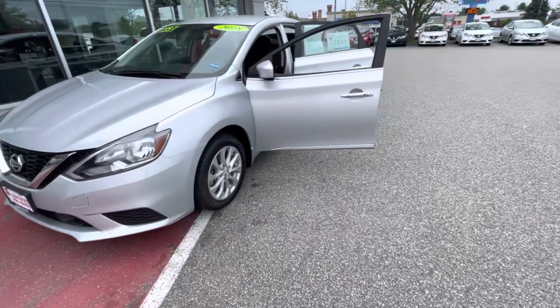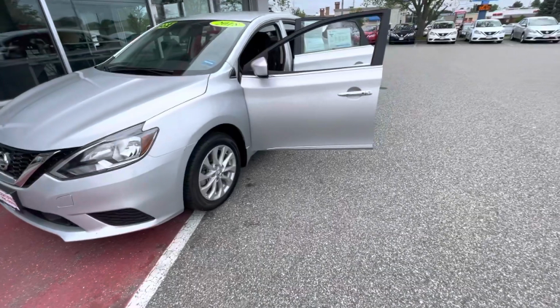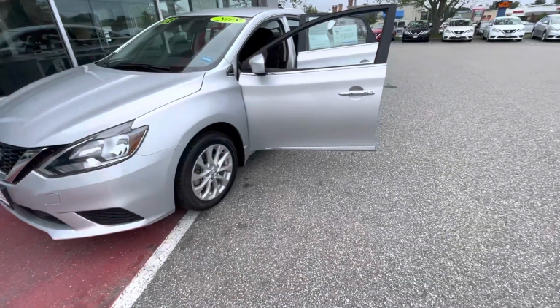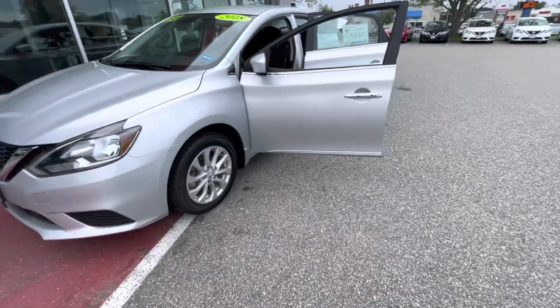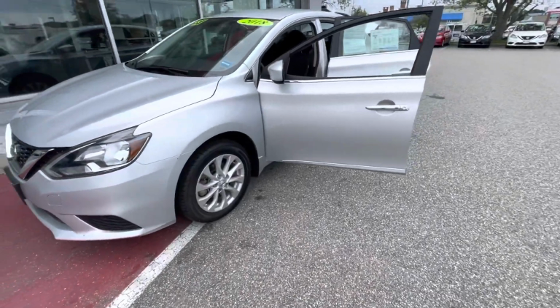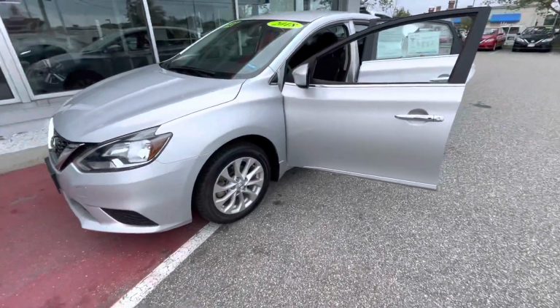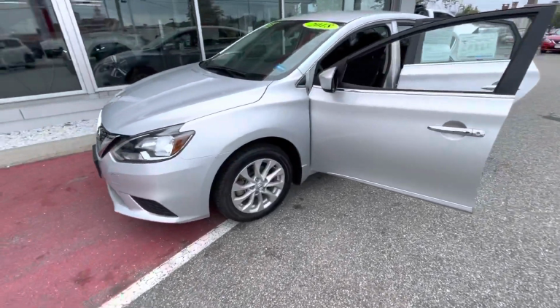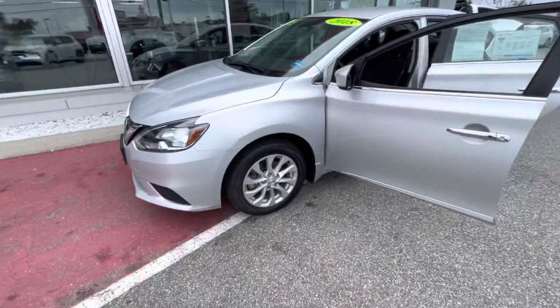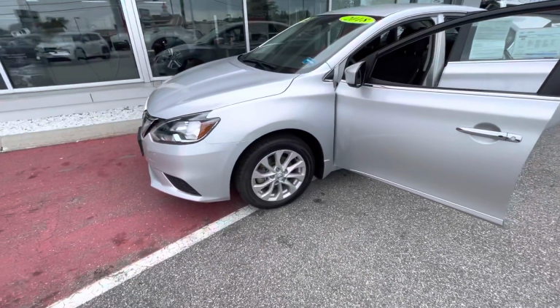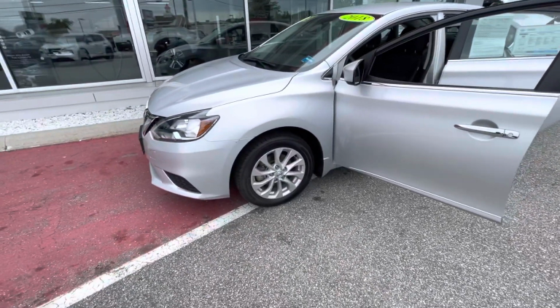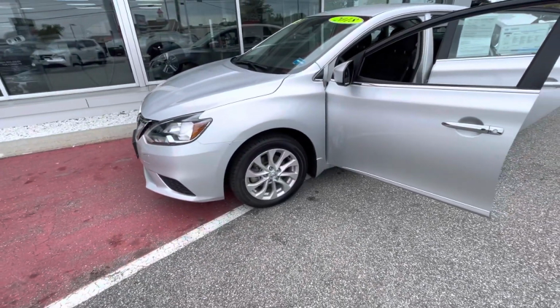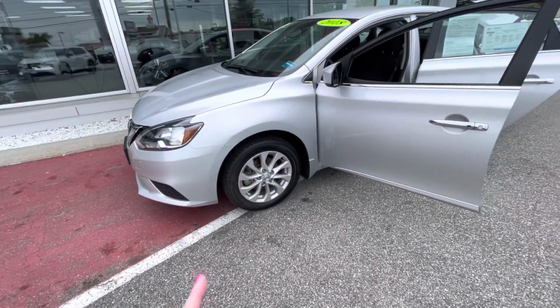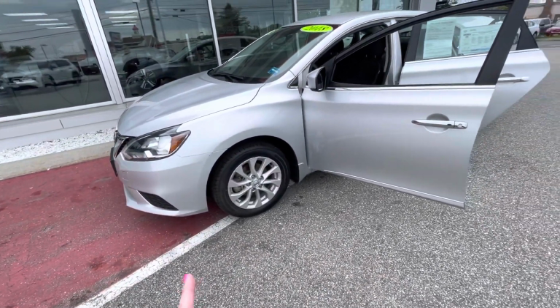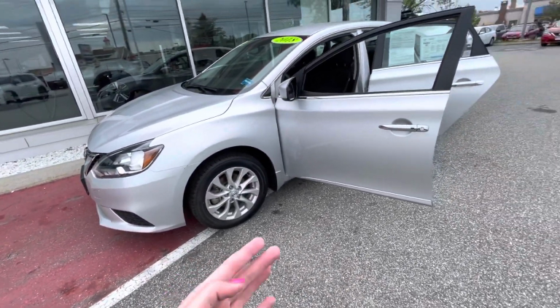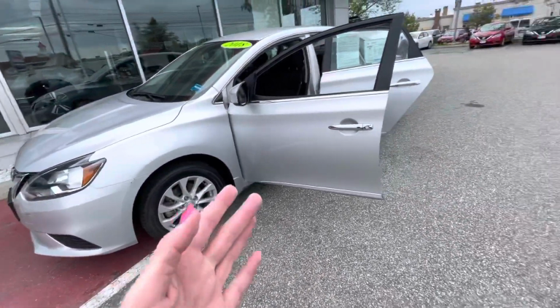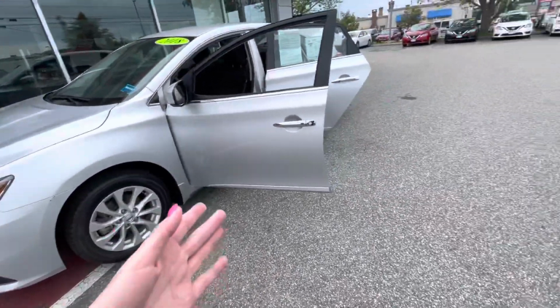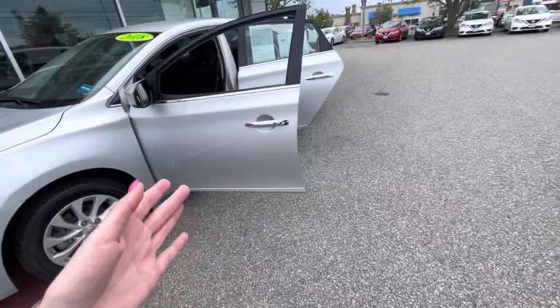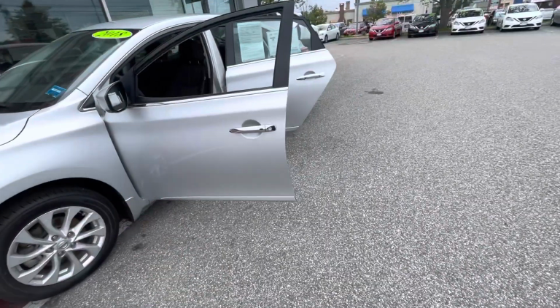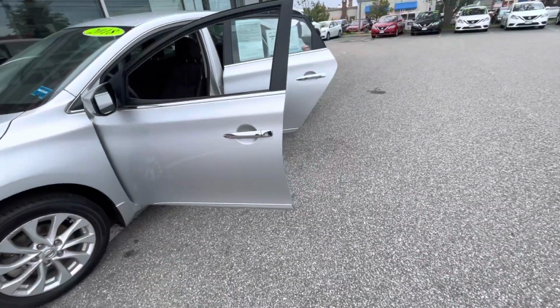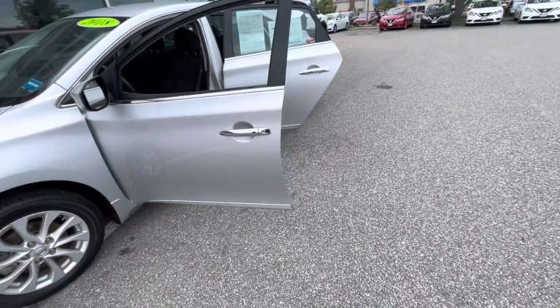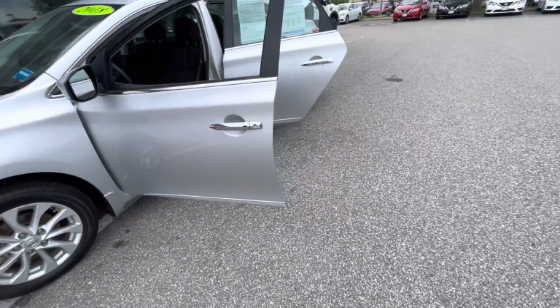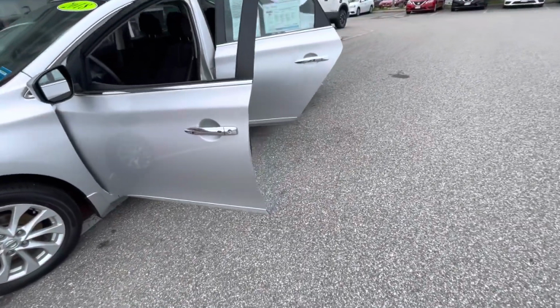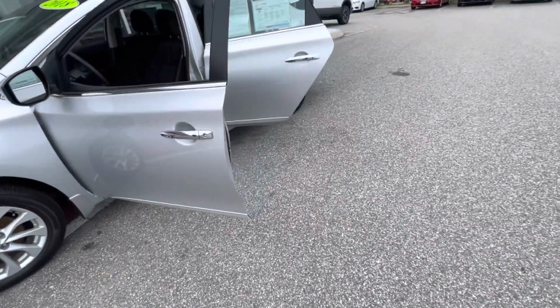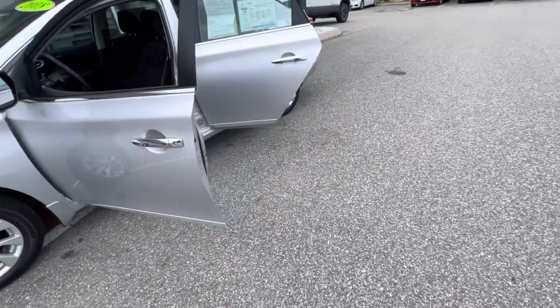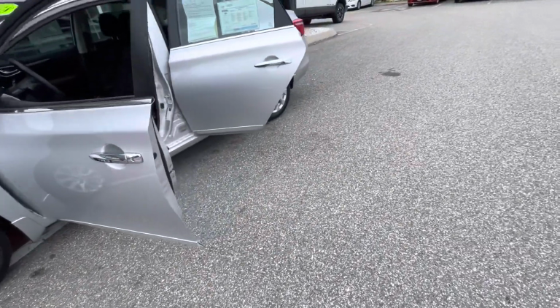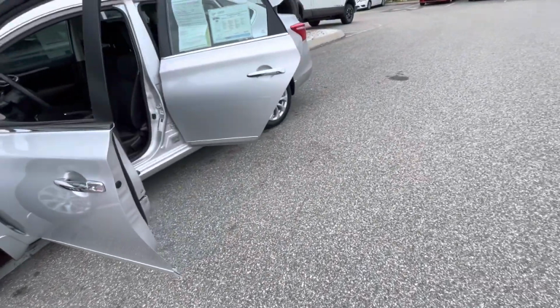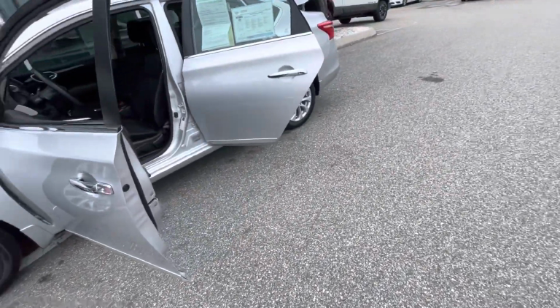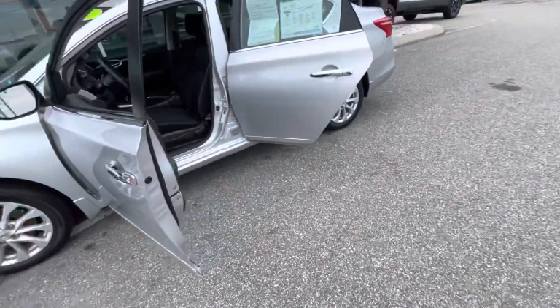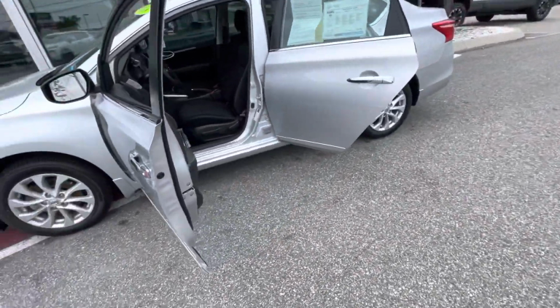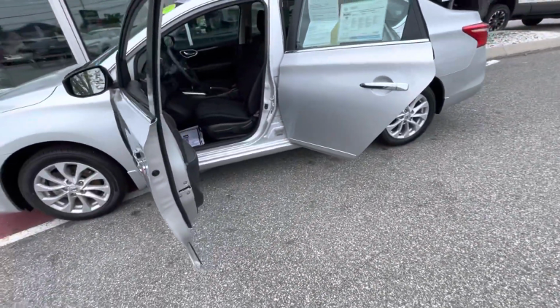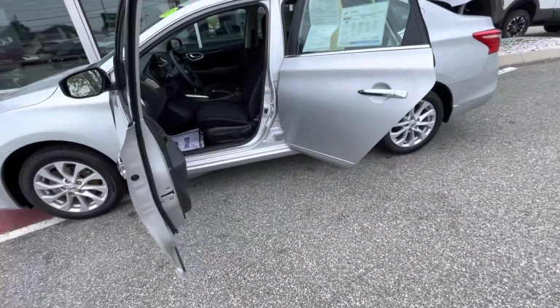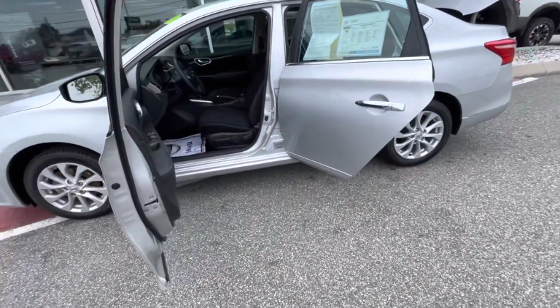So for this year, it did come loaded up with a few extra features. You got alloy wheels, keyless entry, push button start, a backup camera as well, and a few other features.